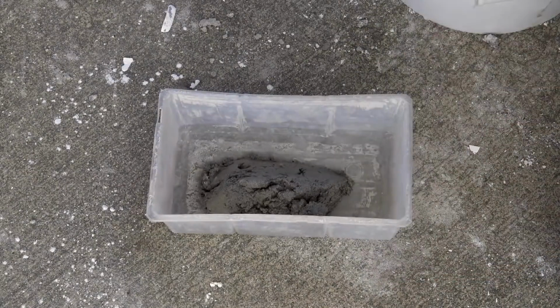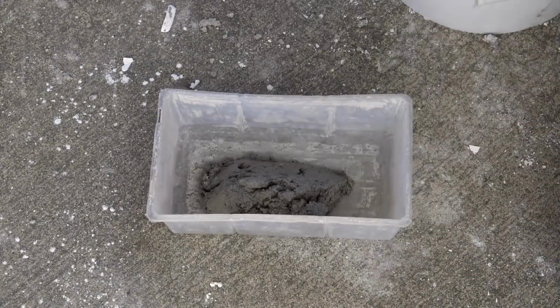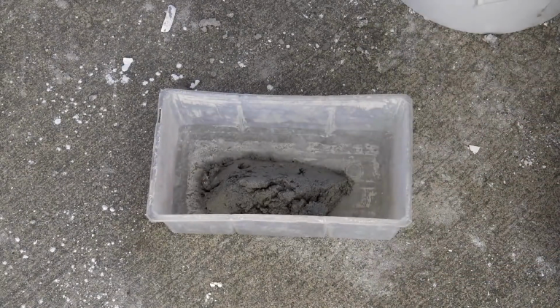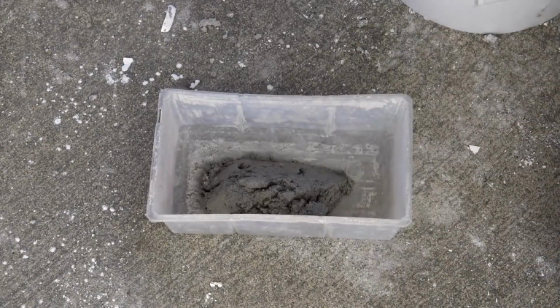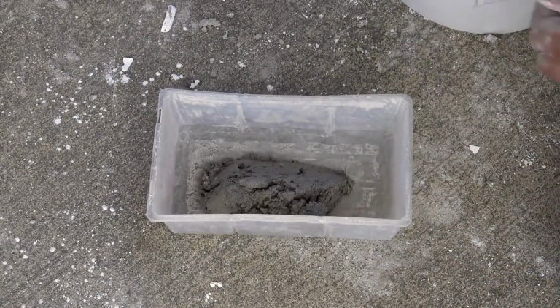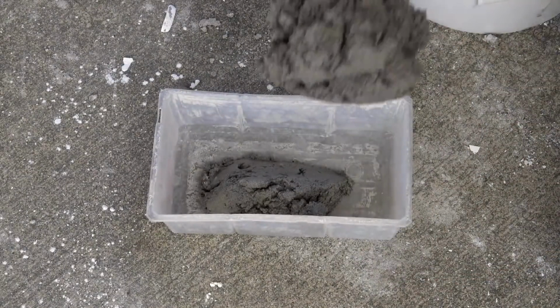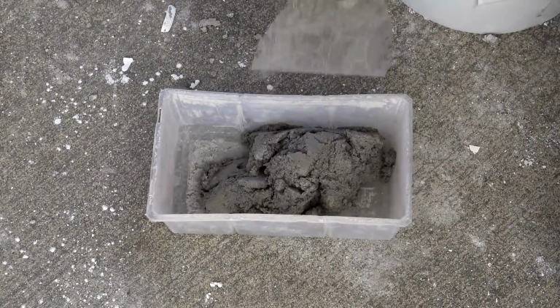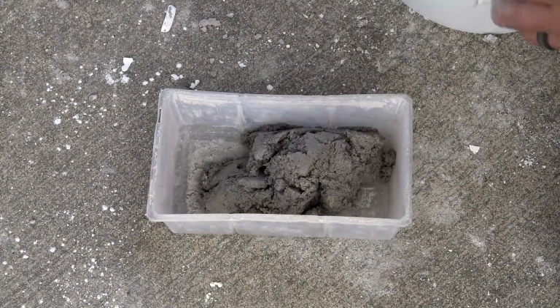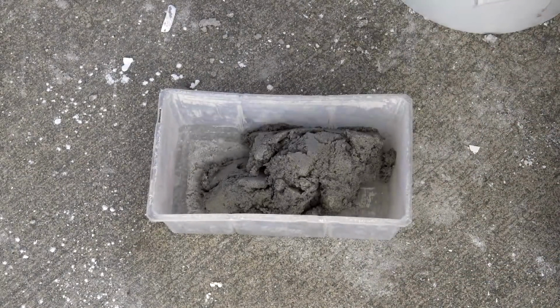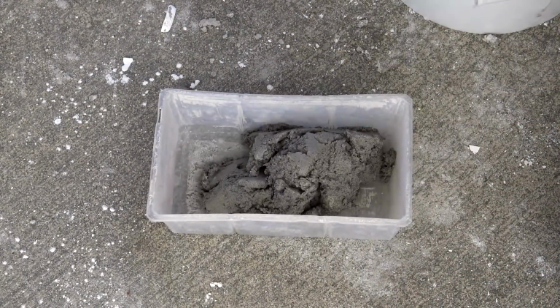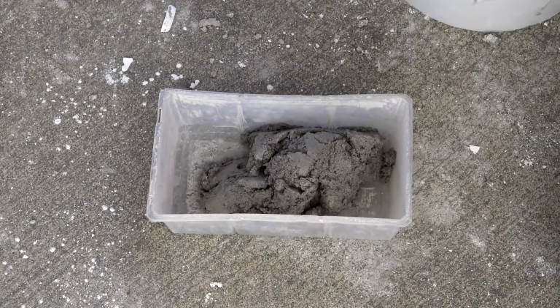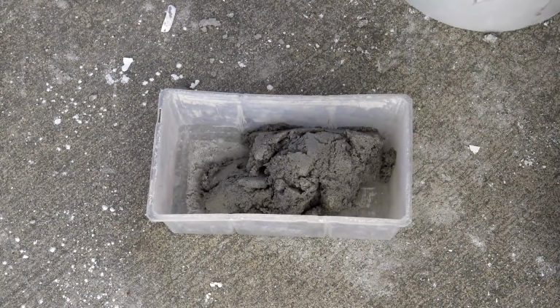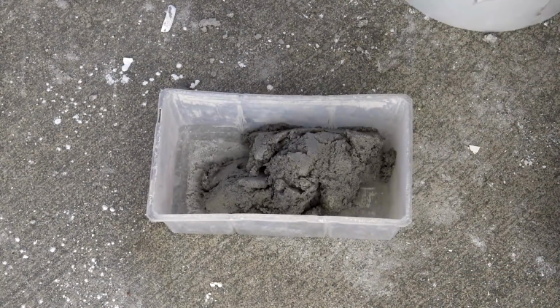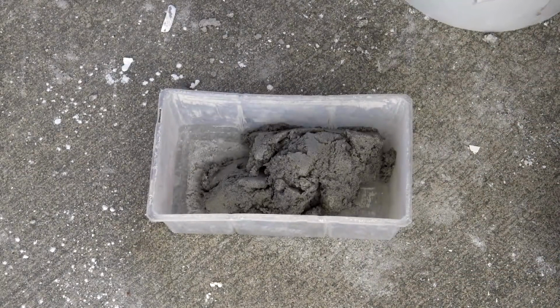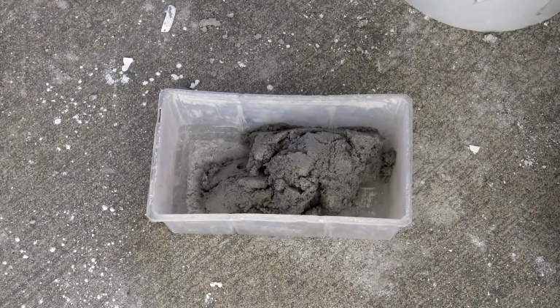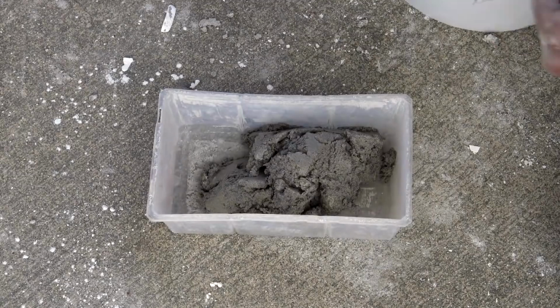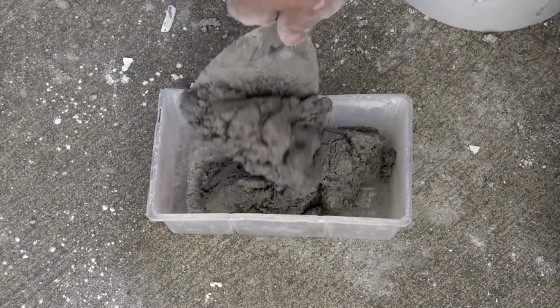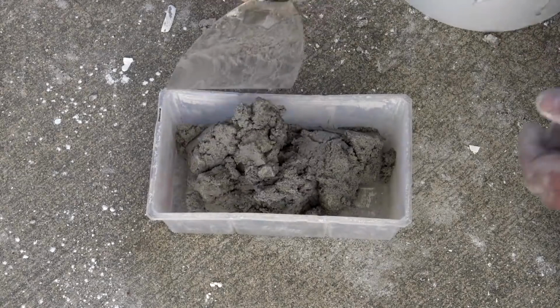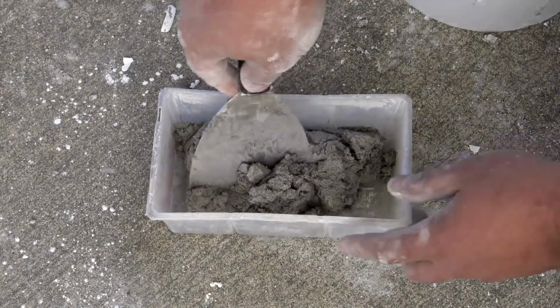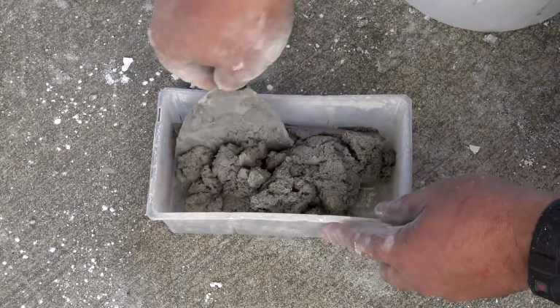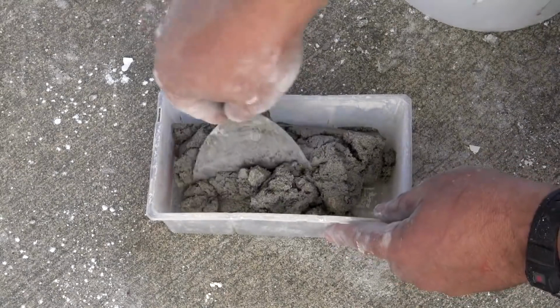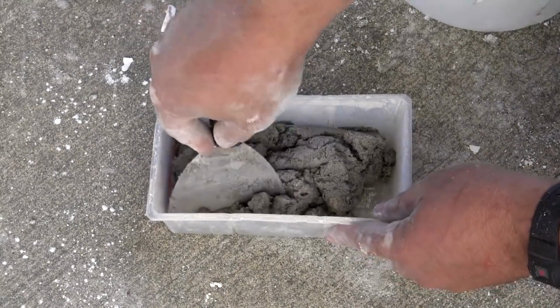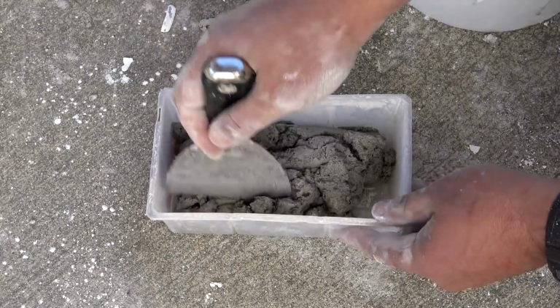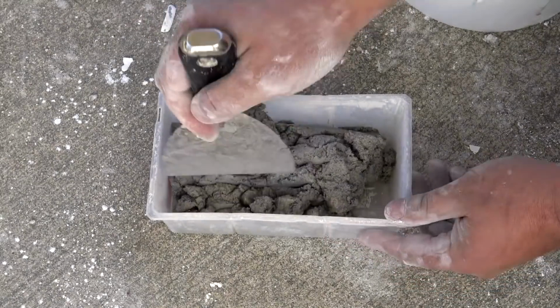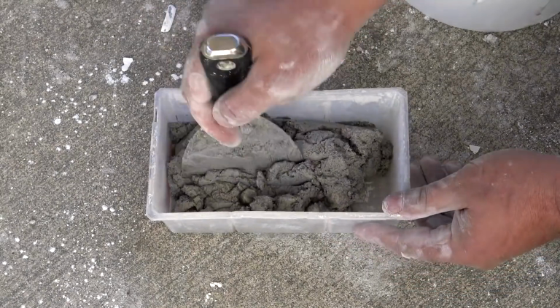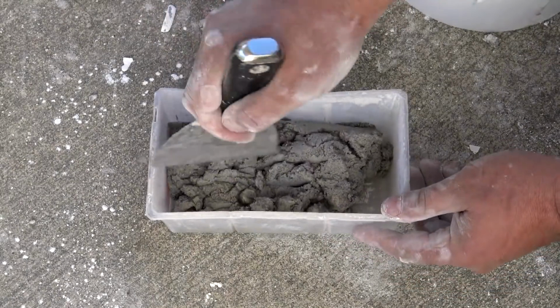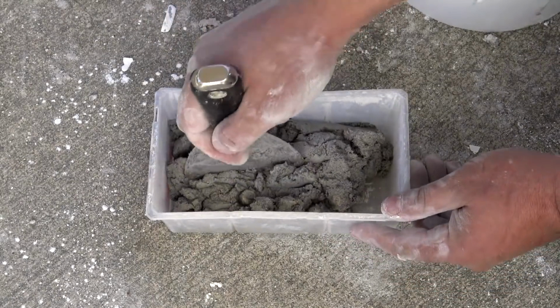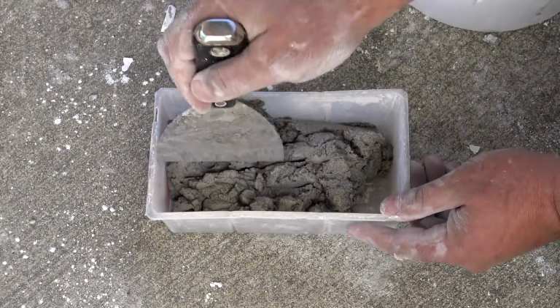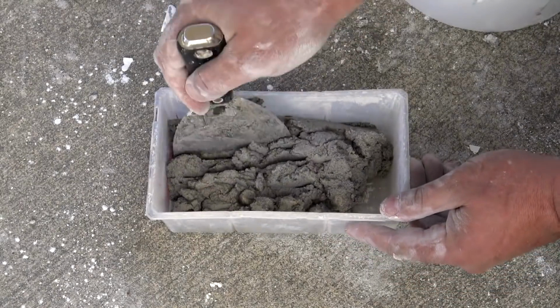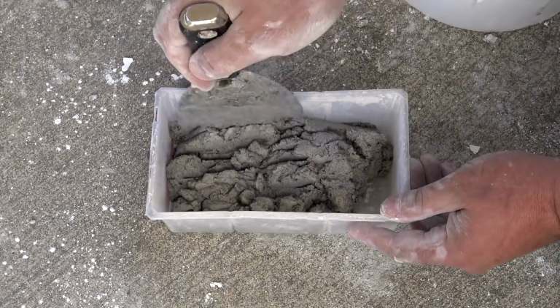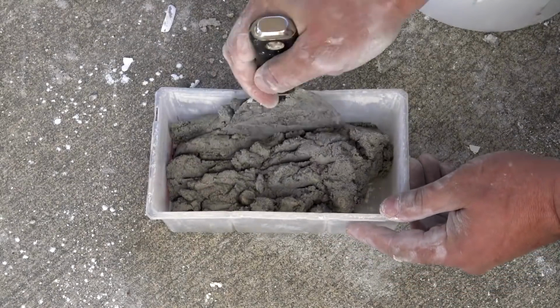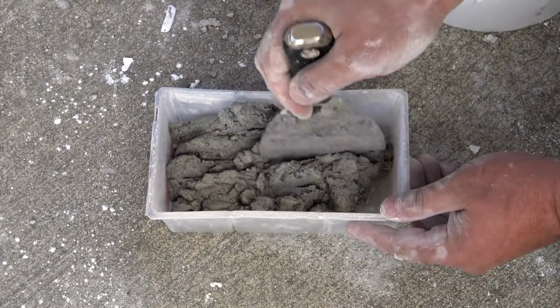At this point we're pretty much good to go. I'm going to go ahead and fill up my concrete form. I want to fill it up in two layers, then consolidate those two layers using a wooden tamping tool.